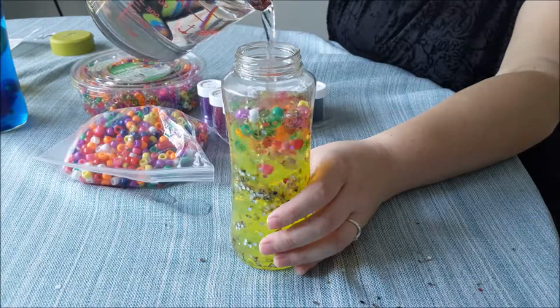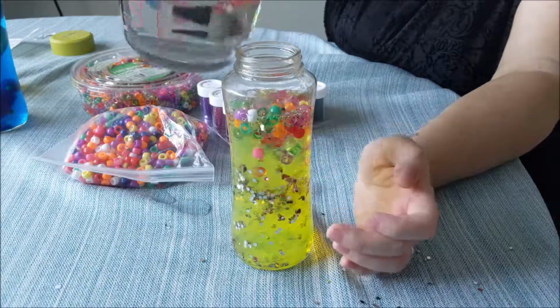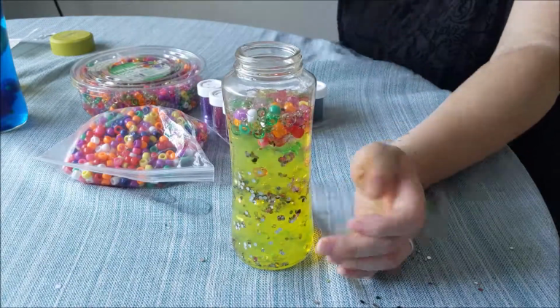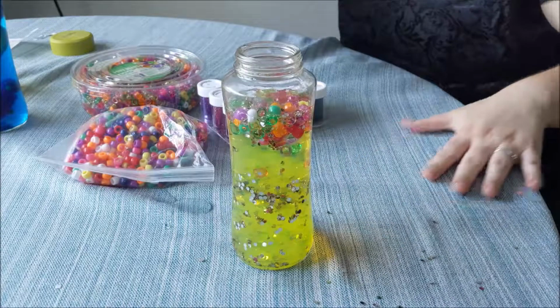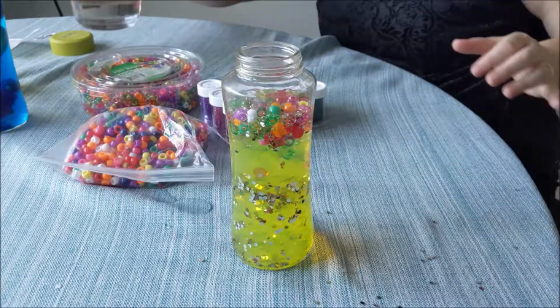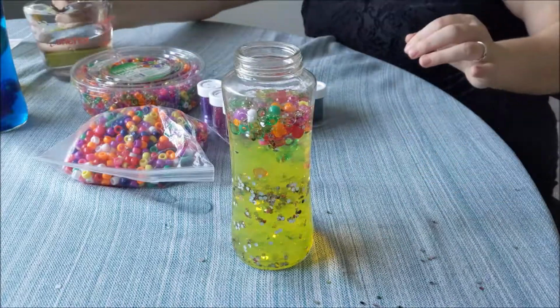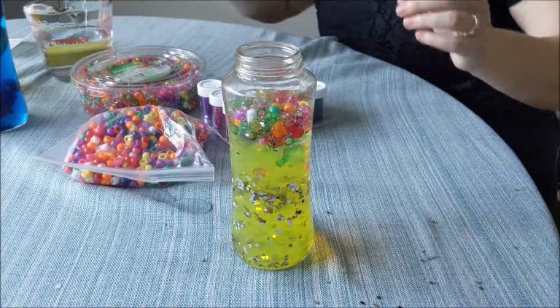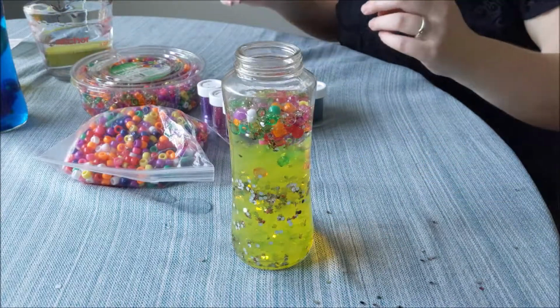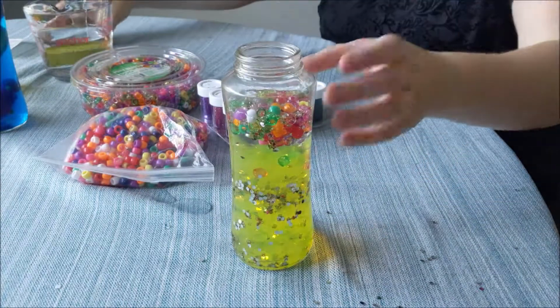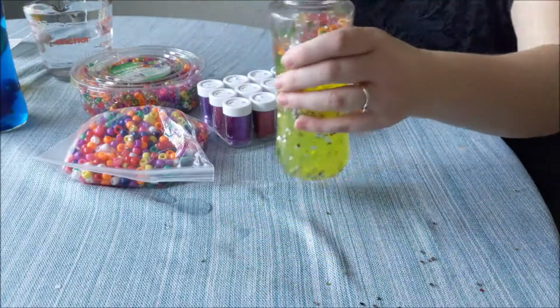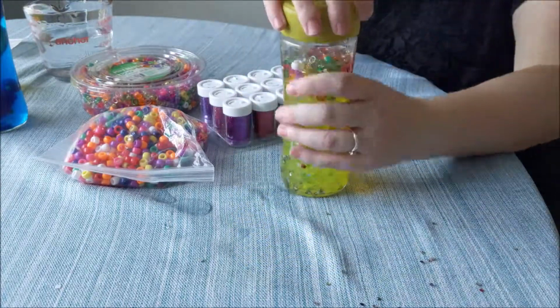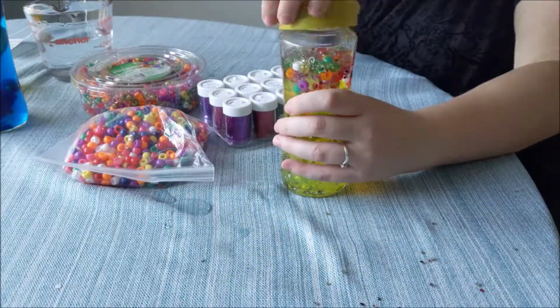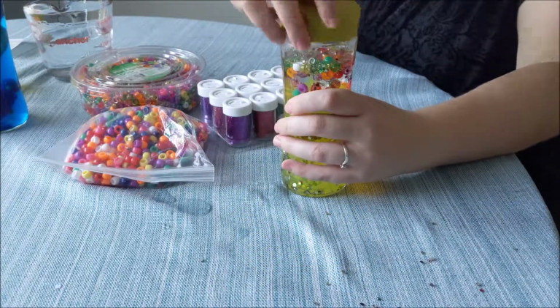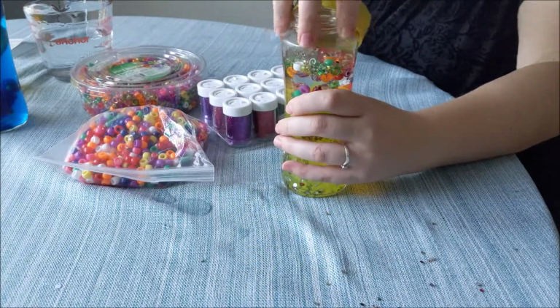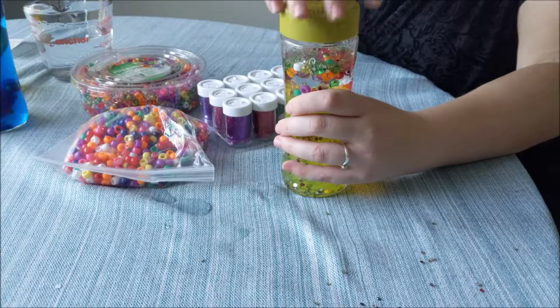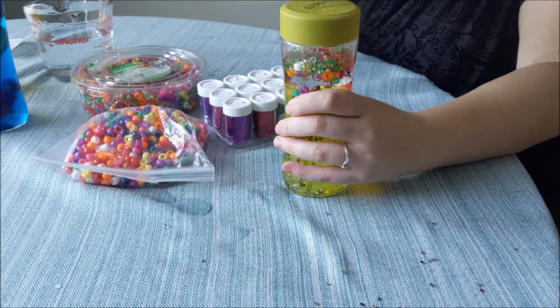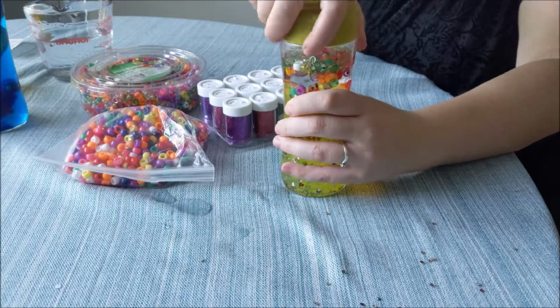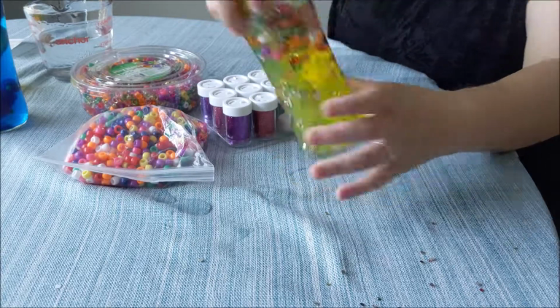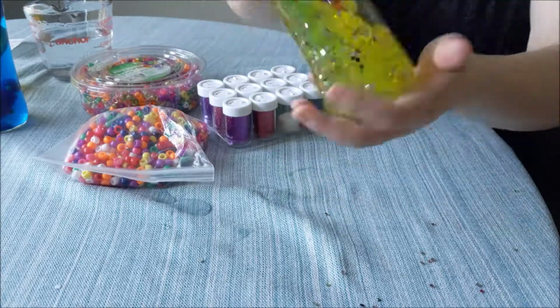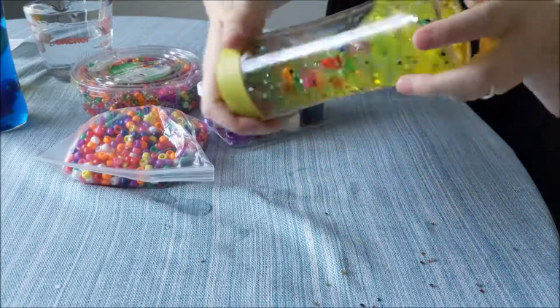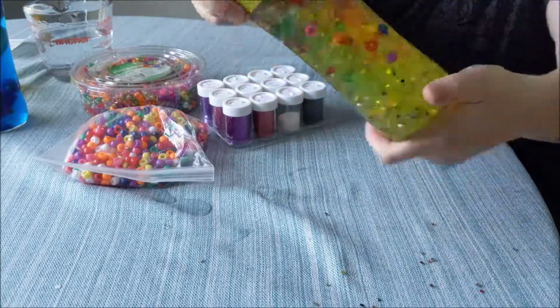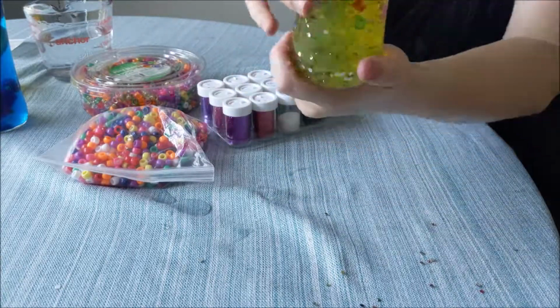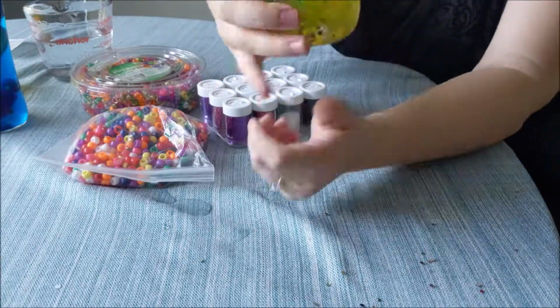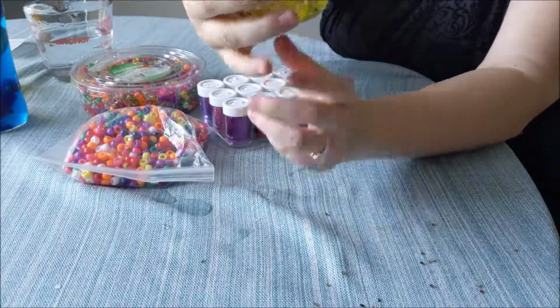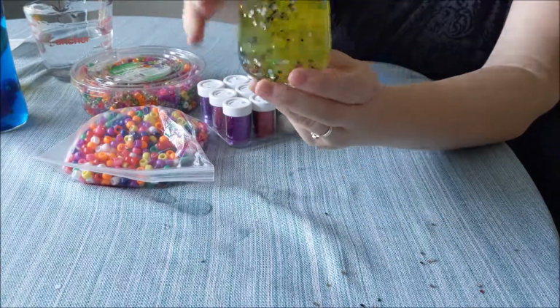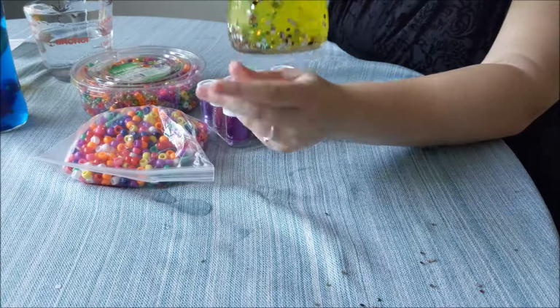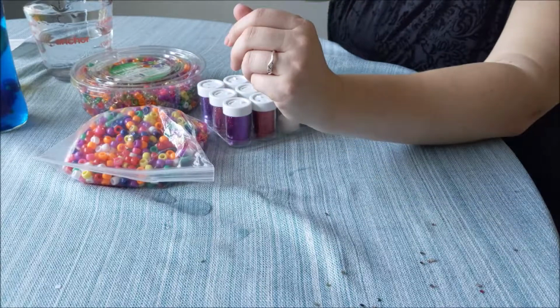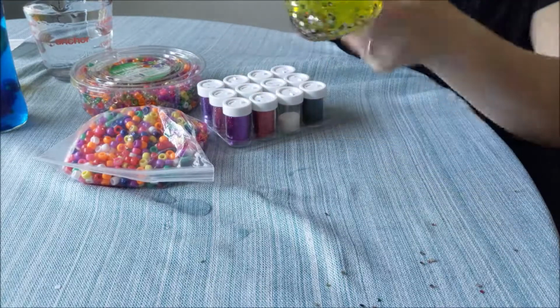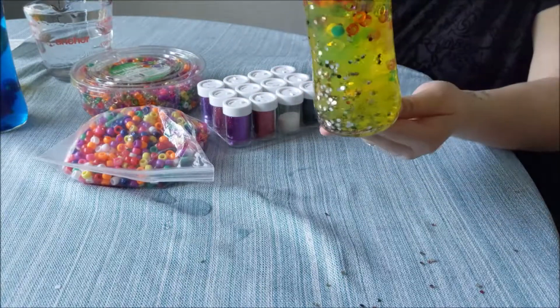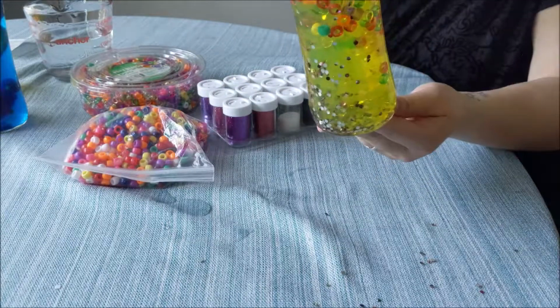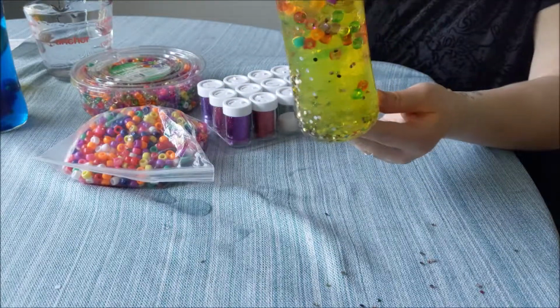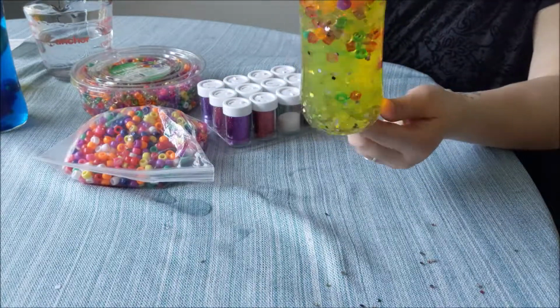Wow, so shiny! I'm going to go ahead and put the lid on here and shake it up a little bit to see what it's going to look like. I think we might want to add some more Orbeez, but that looks really fun!